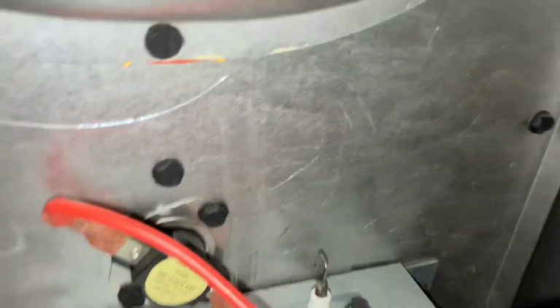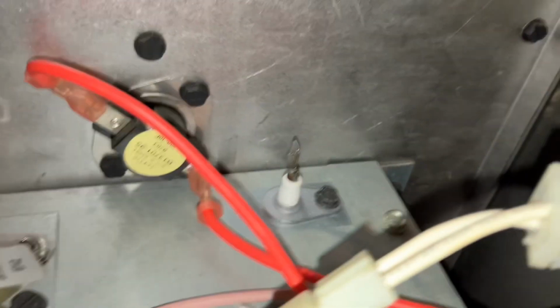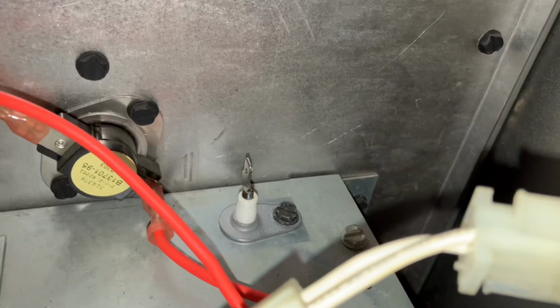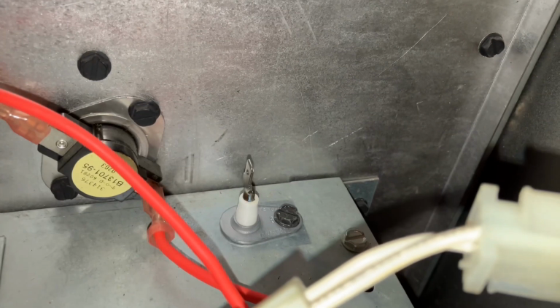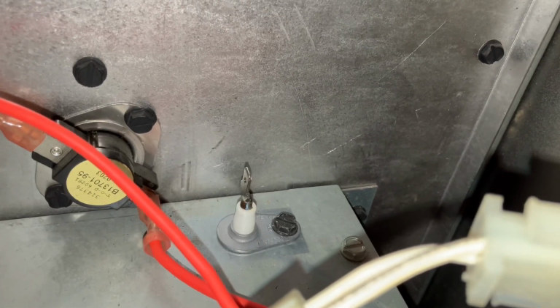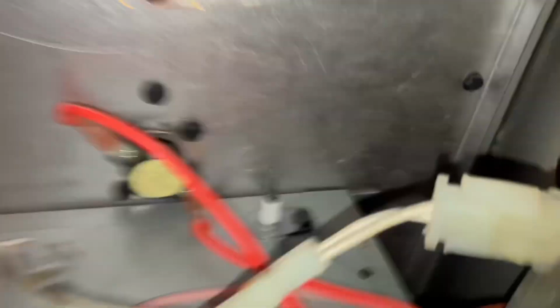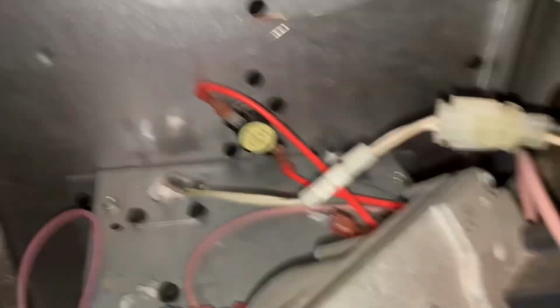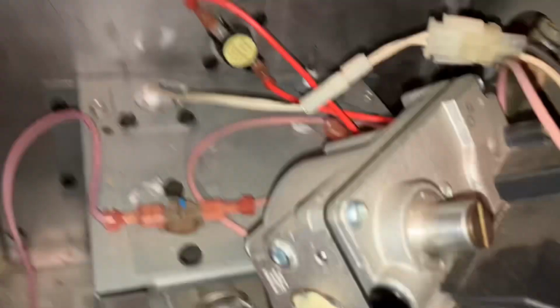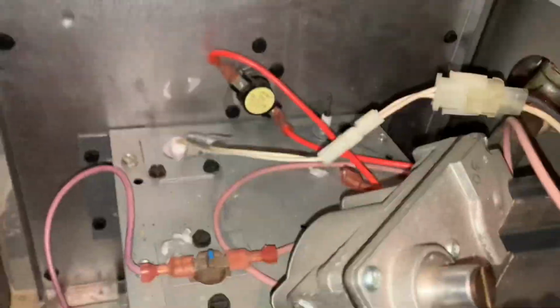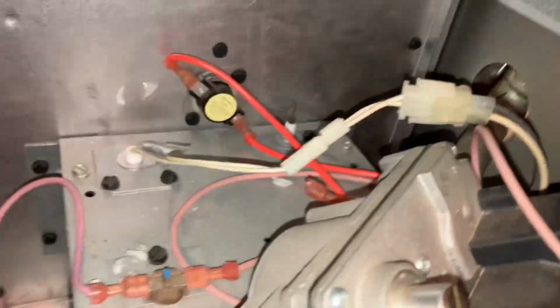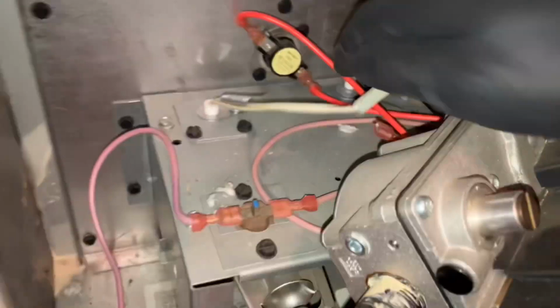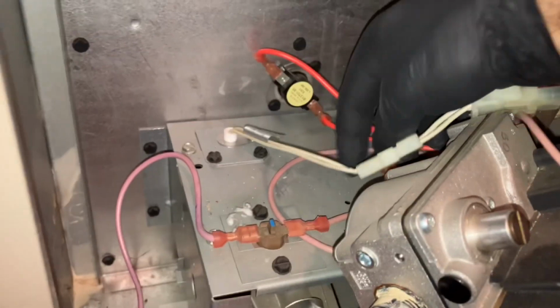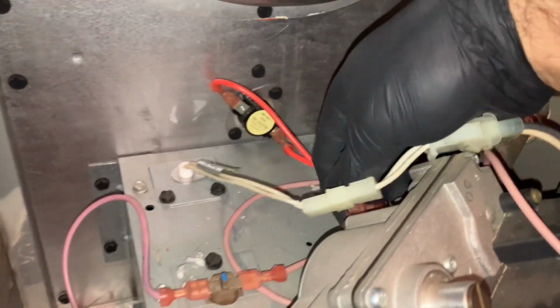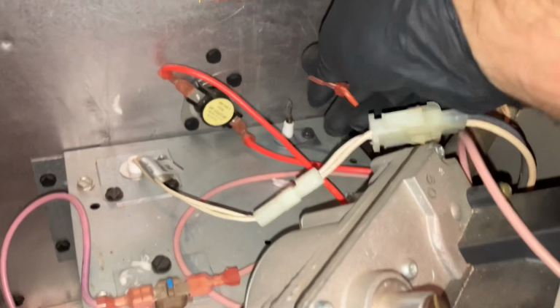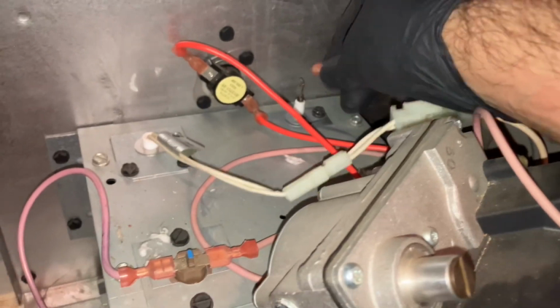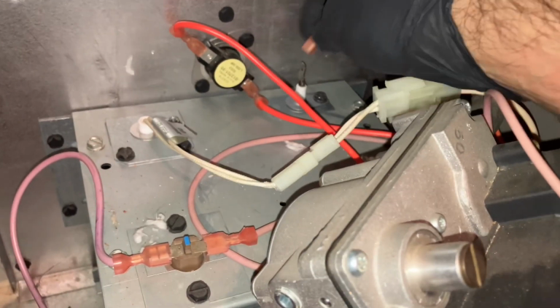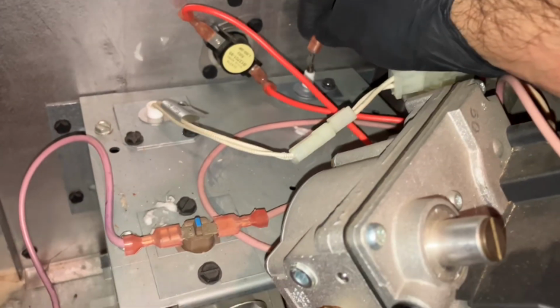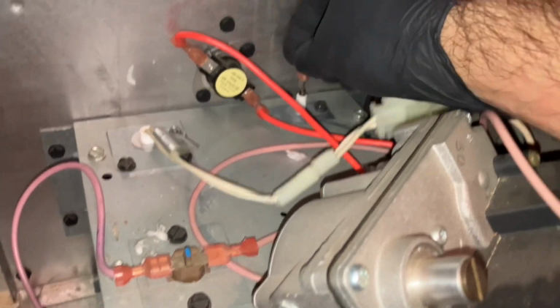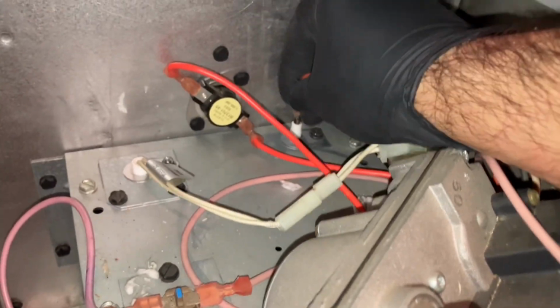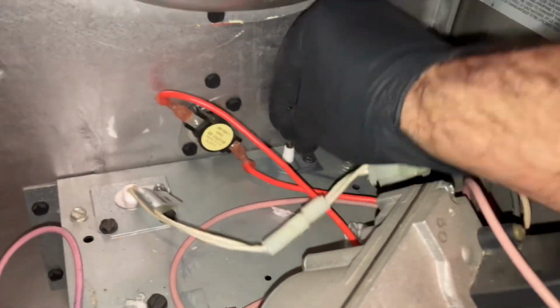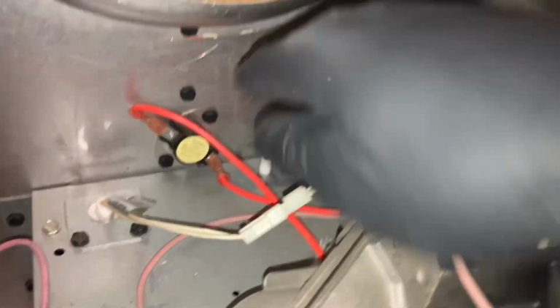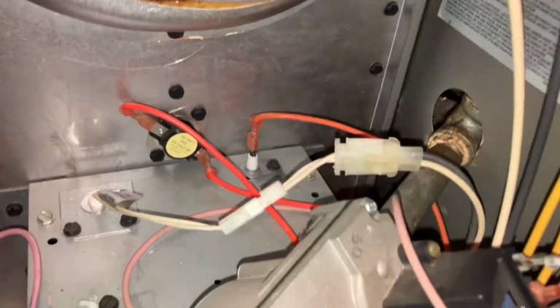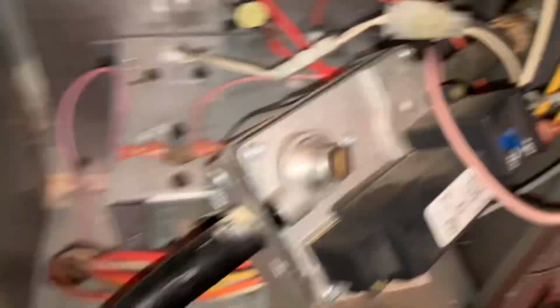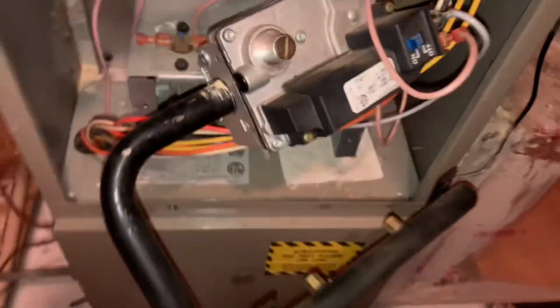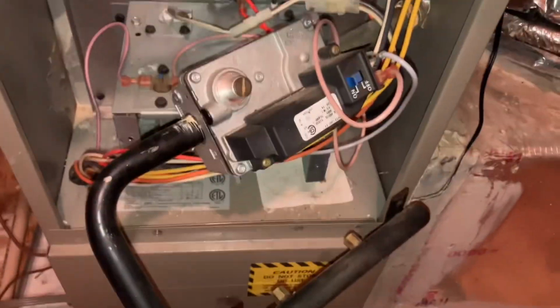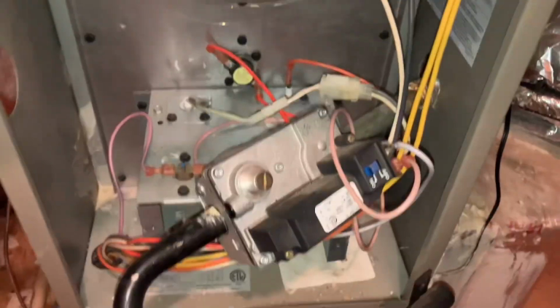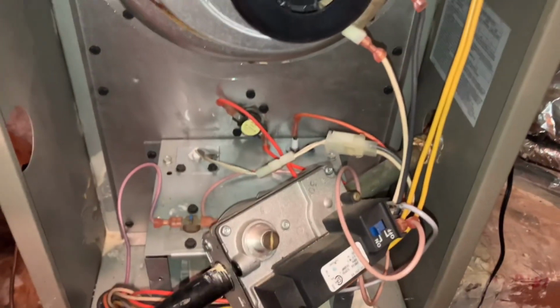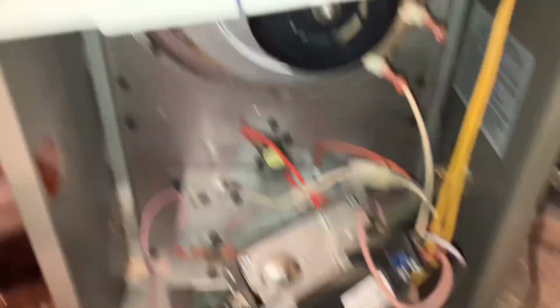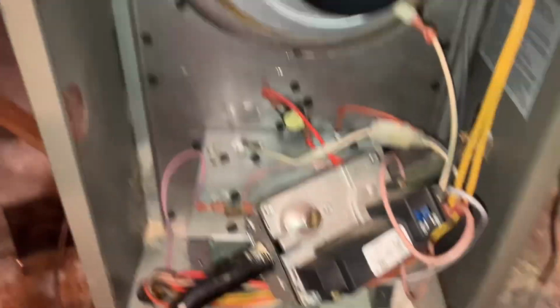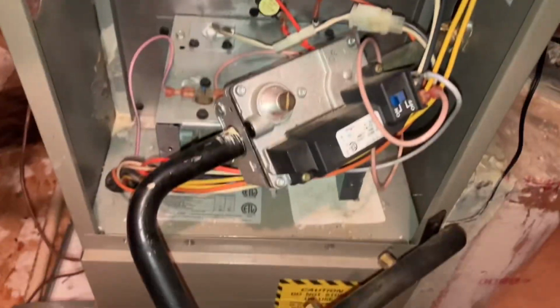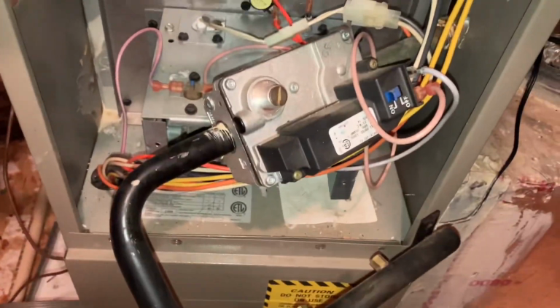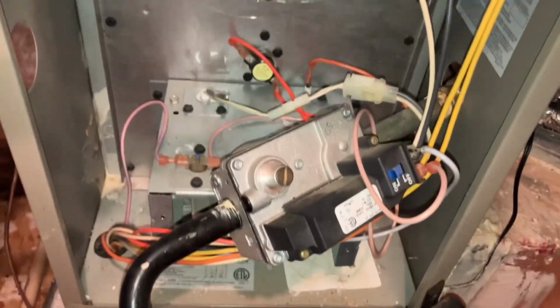Alright, I got the new sensor in there. Plug it in and see what happens. Put all this back together and we'll show it once it ignites.